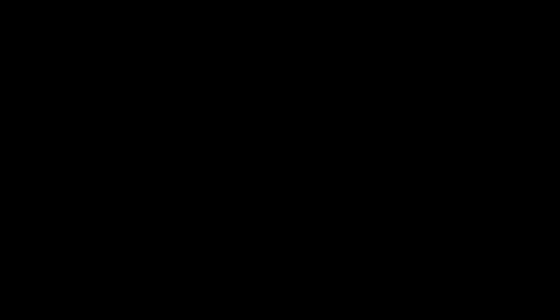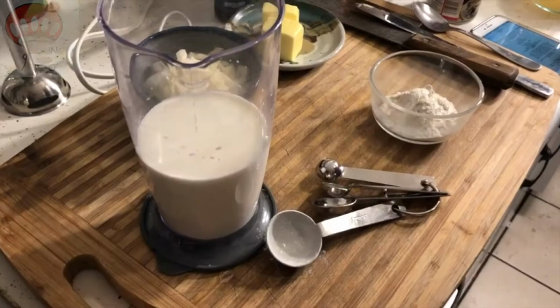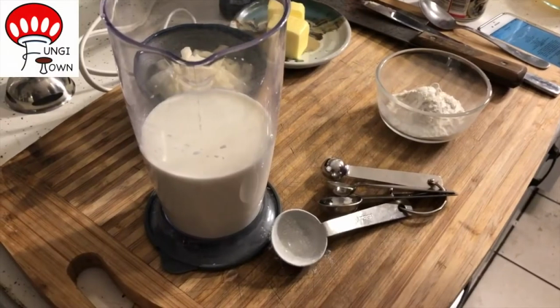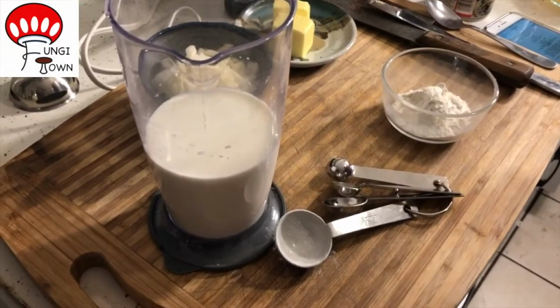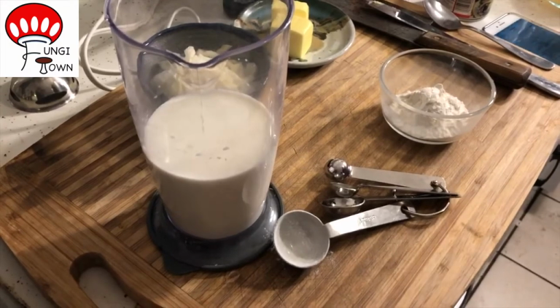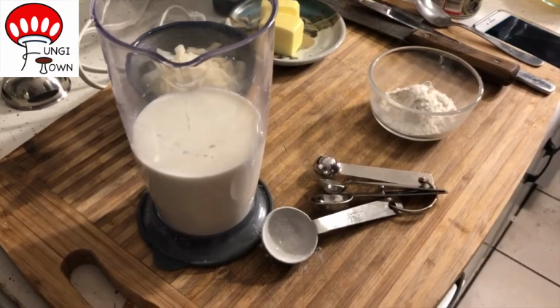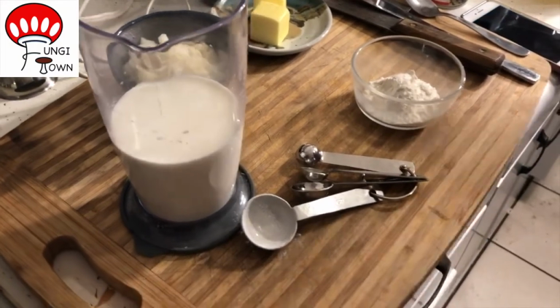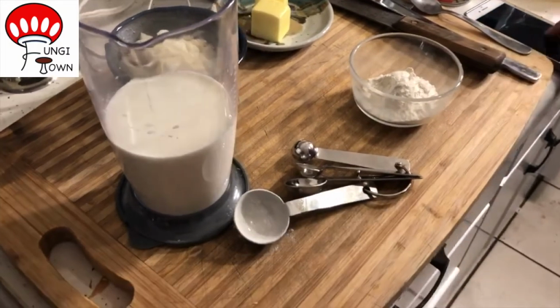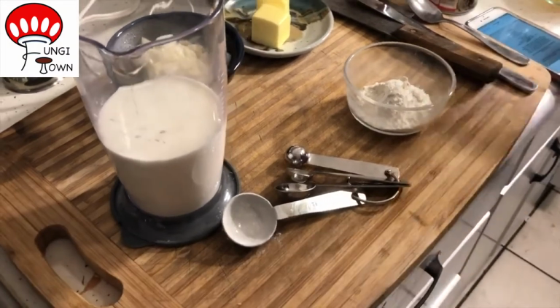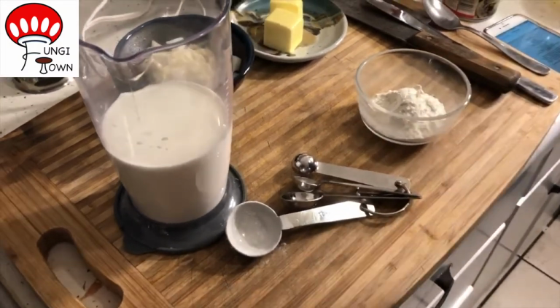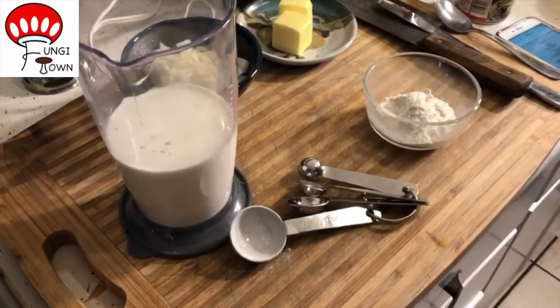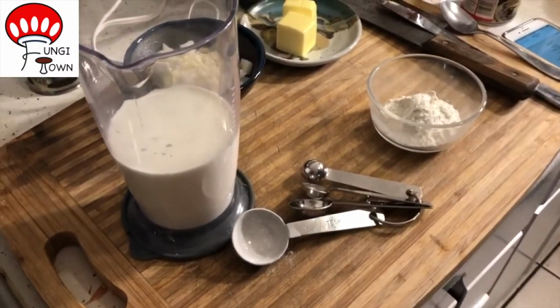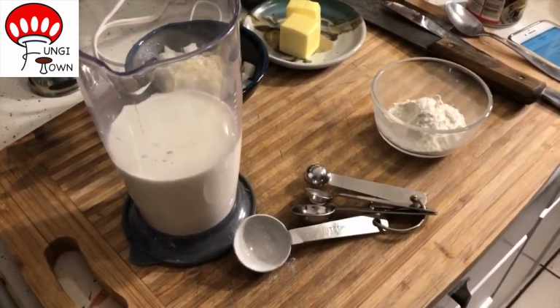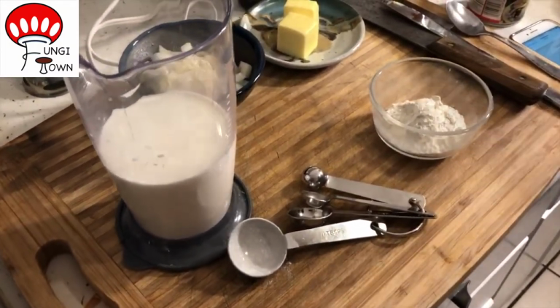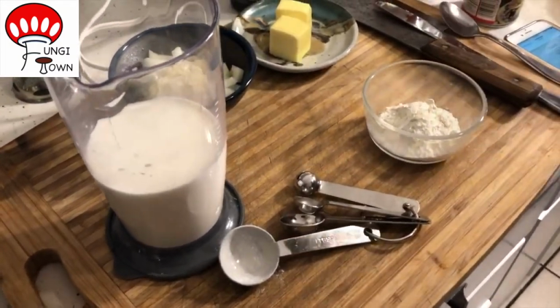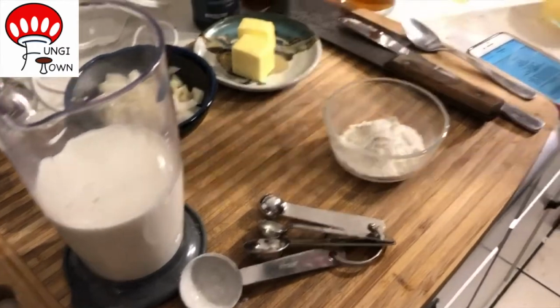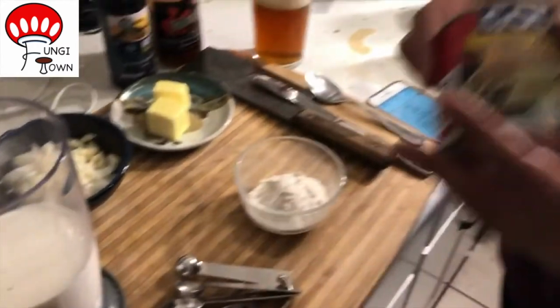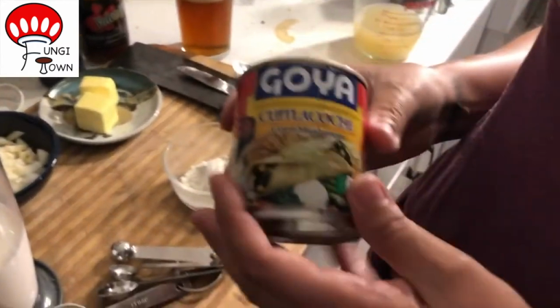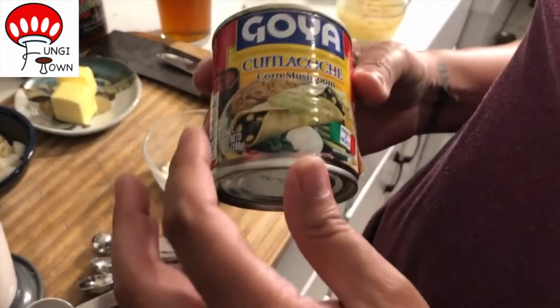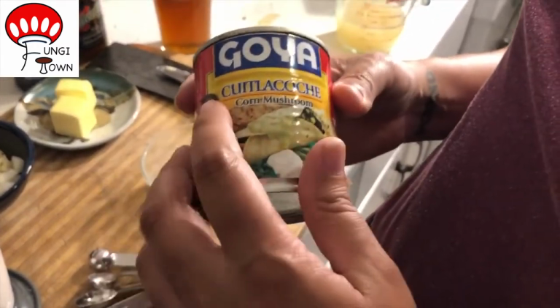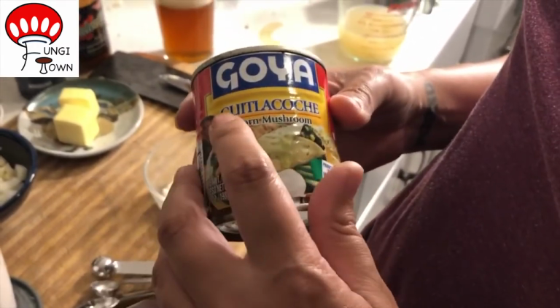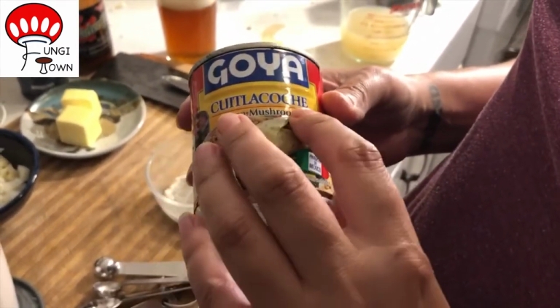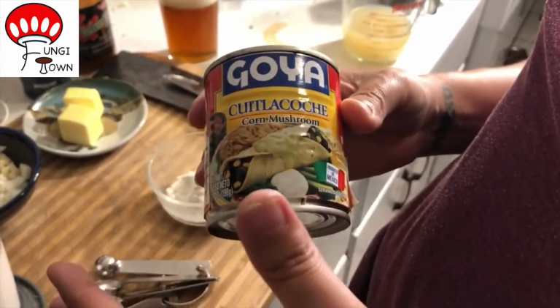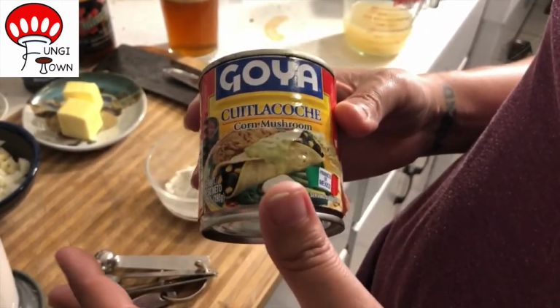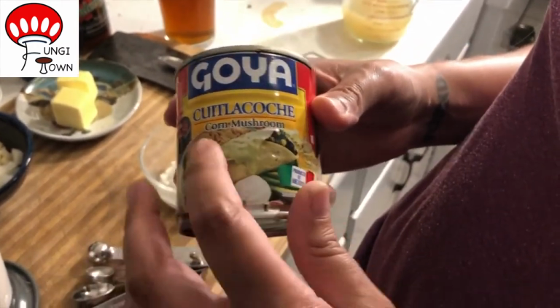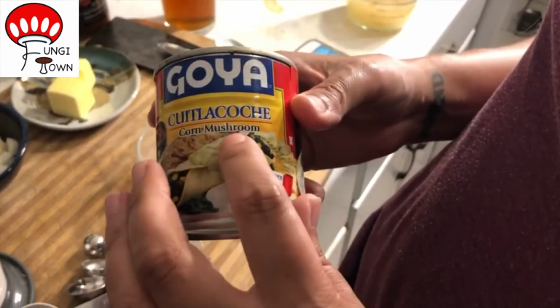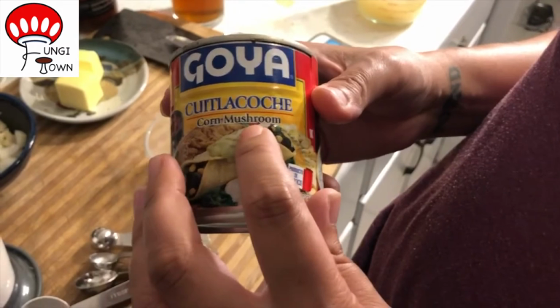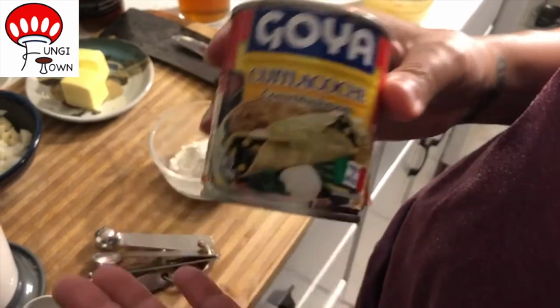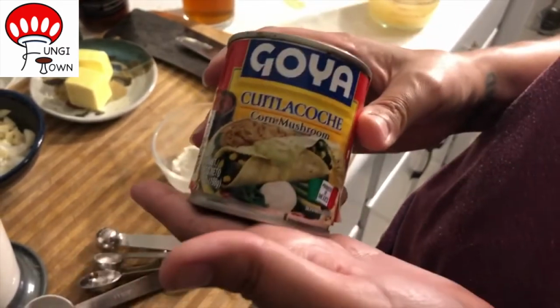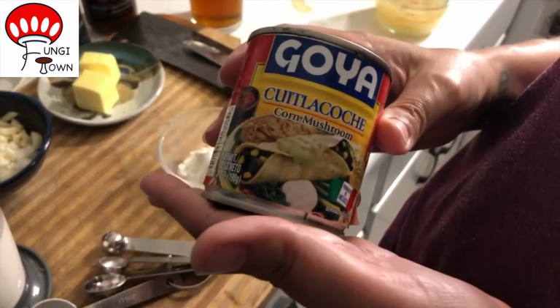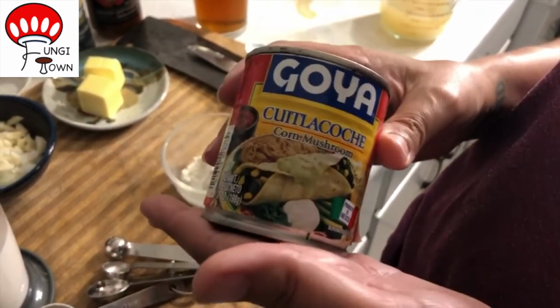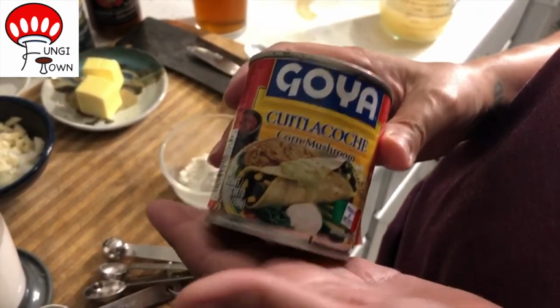Hey, so today, since I don't have any restaurants nearby that serve Huitlacoche, I got some in a can. This one is spelled with a C, but it's the same stuff, aka corn mushroom. I found this at my local Mexican grocery store.